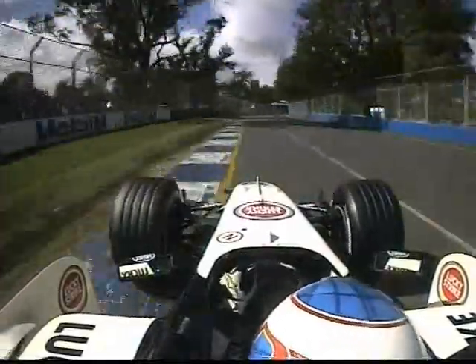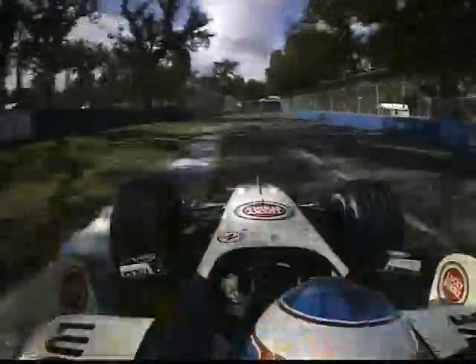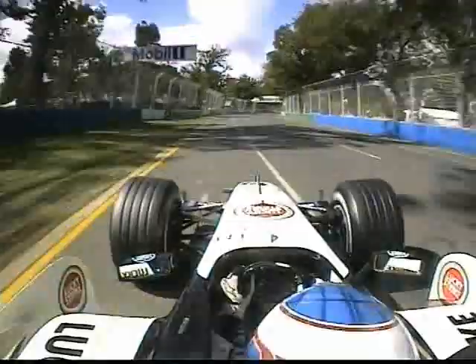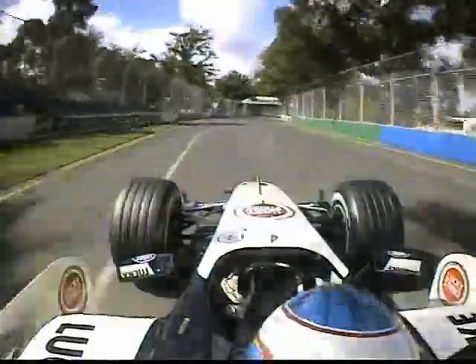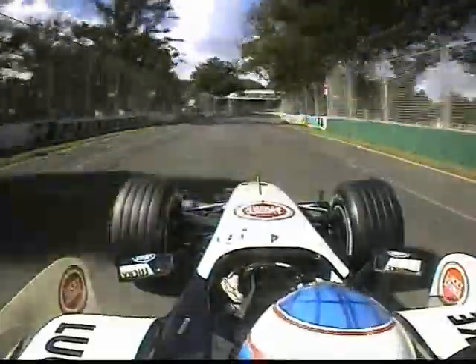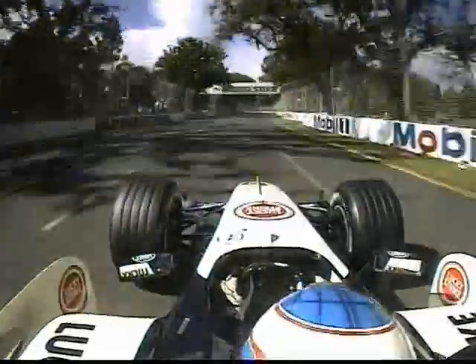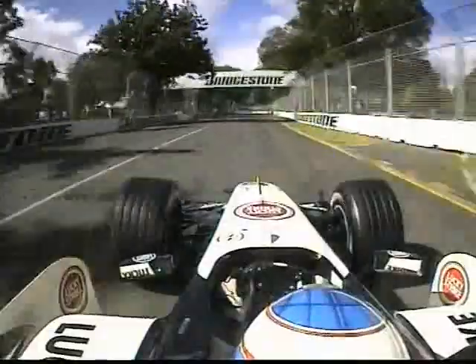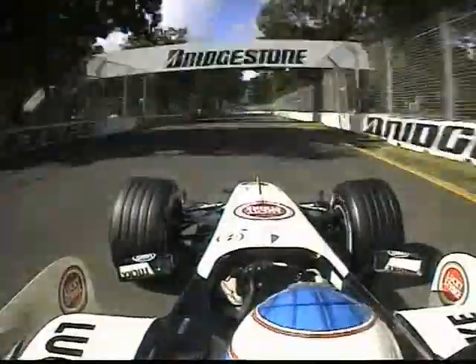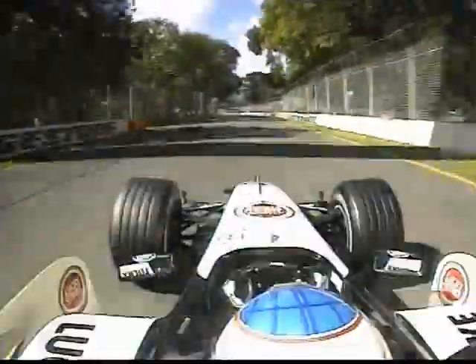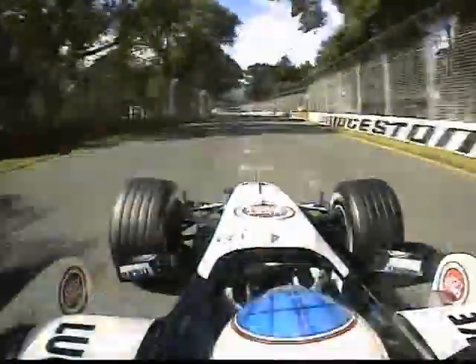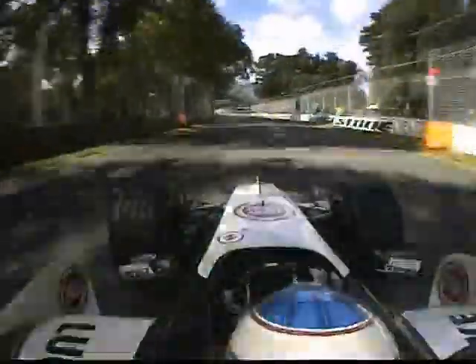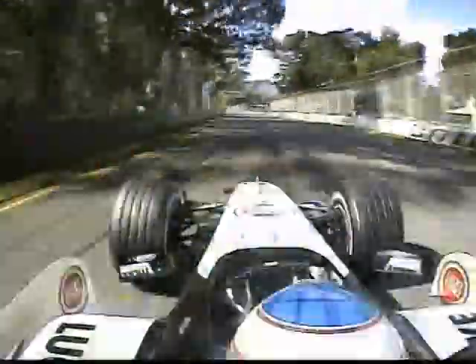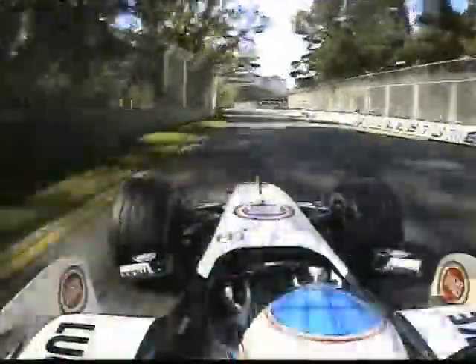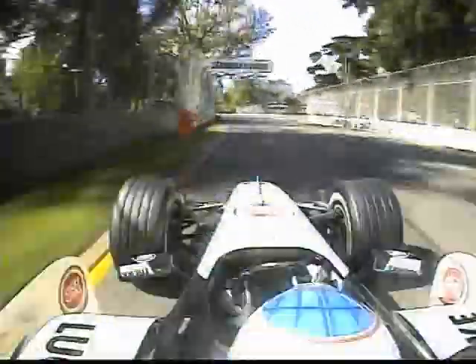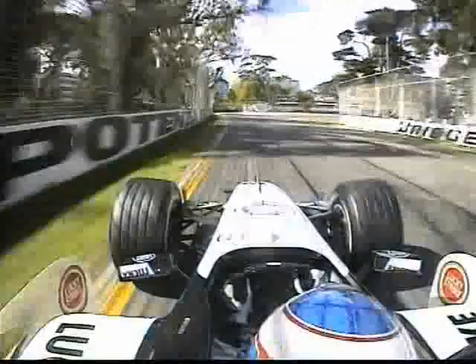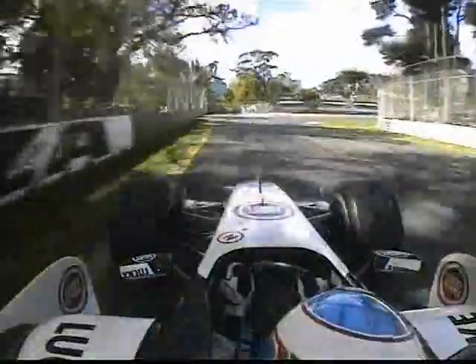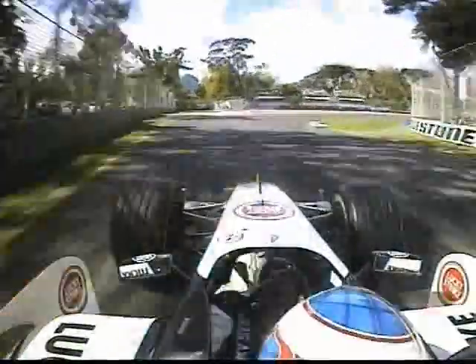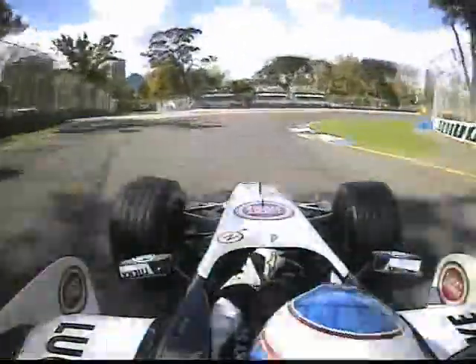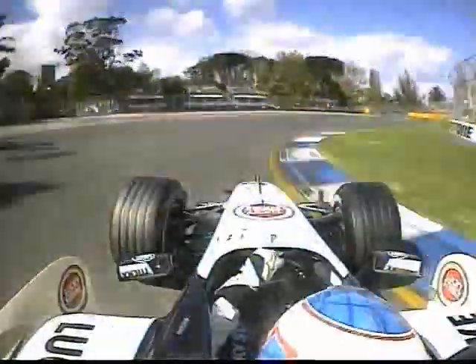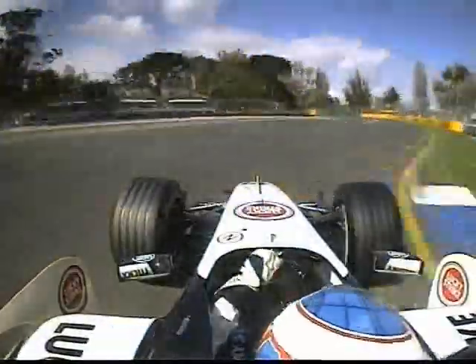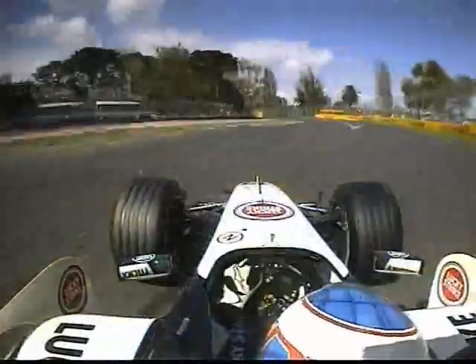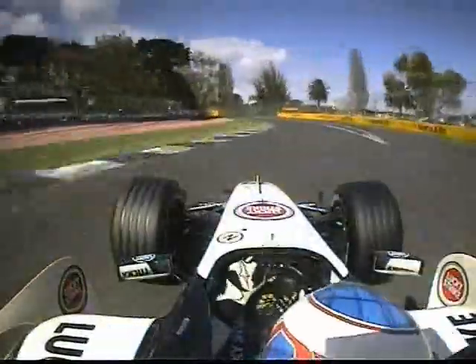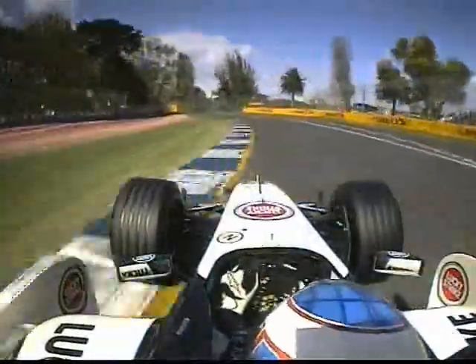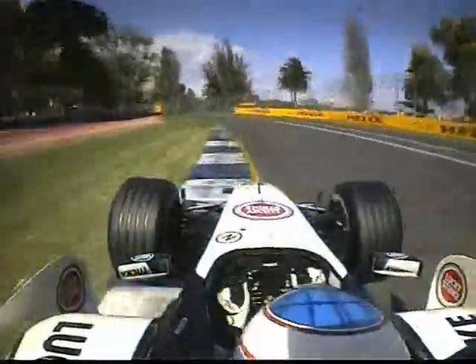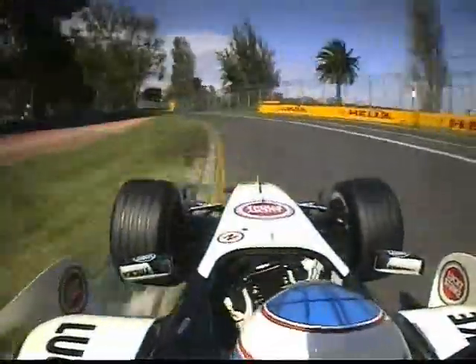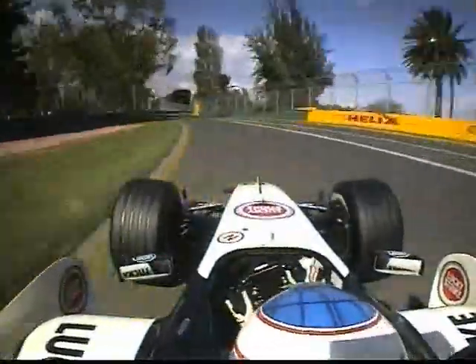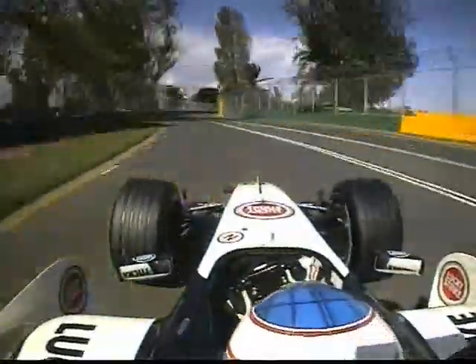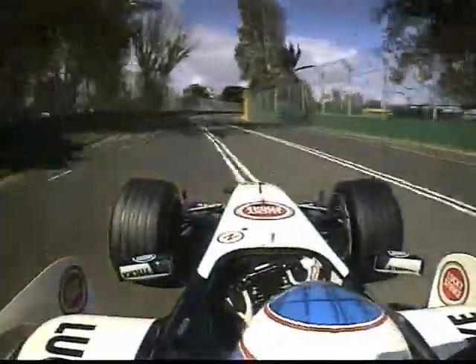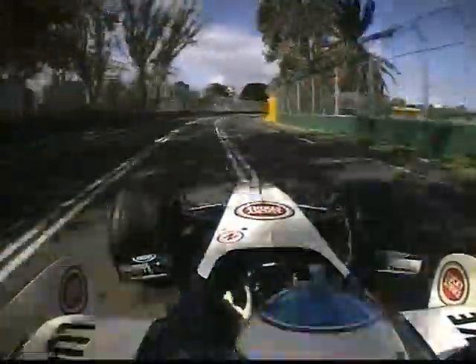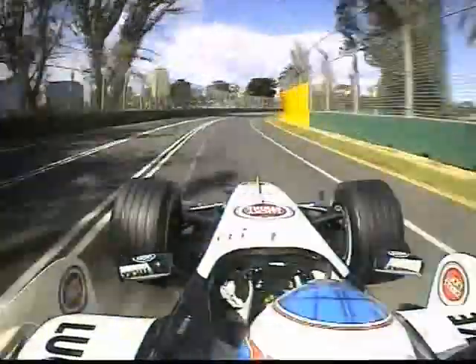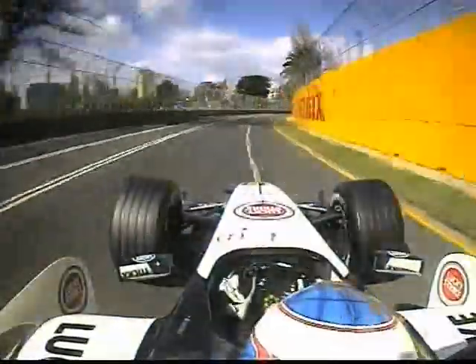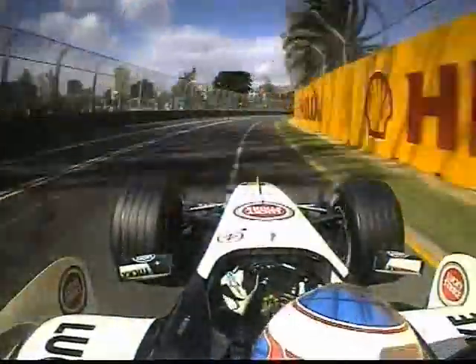Turn five, flat out through the canopy of the trees. Slightly unsighted. A critical braking zone then into turn six. Keep the nose in nicely. Stamps on the throttle pedal. He's away.